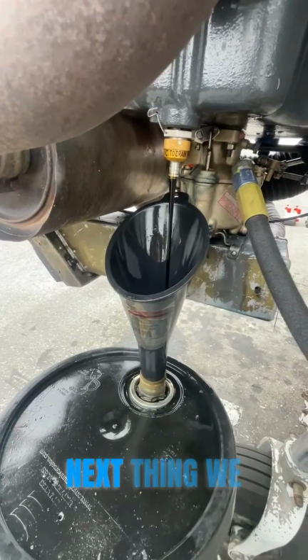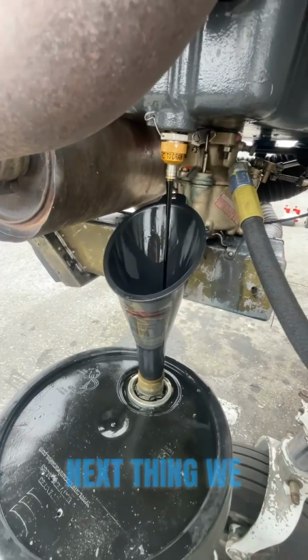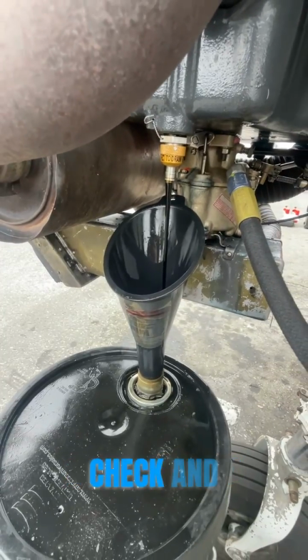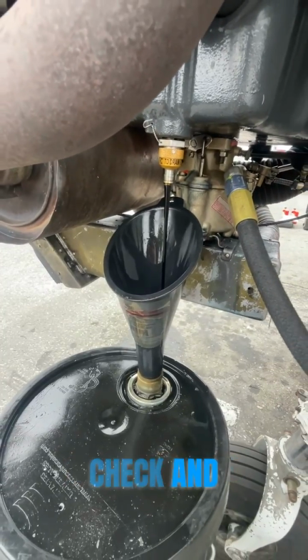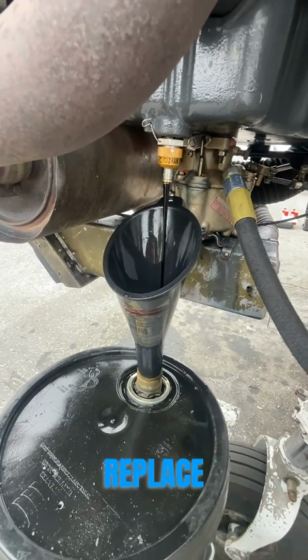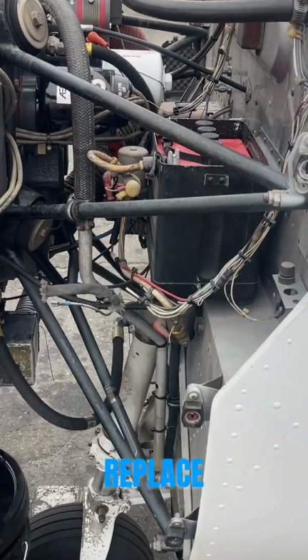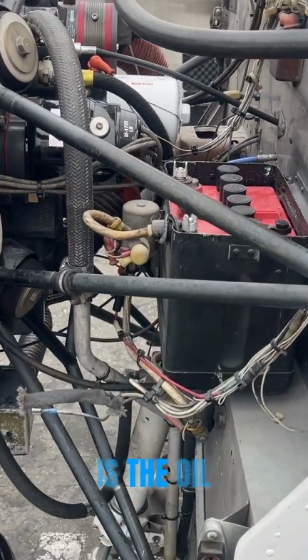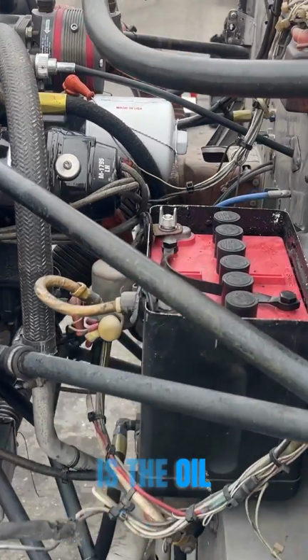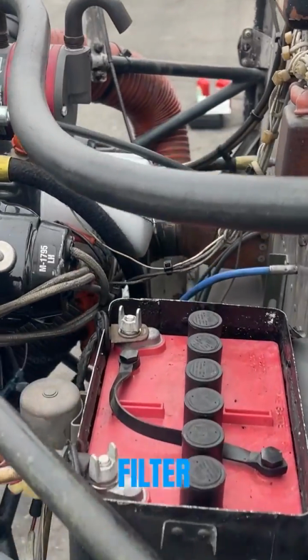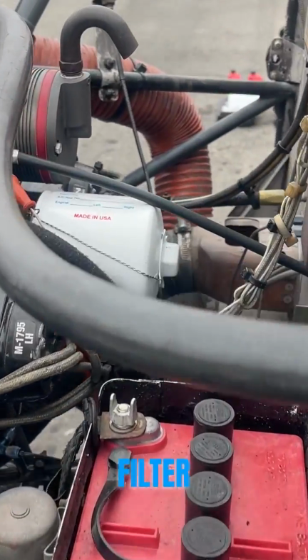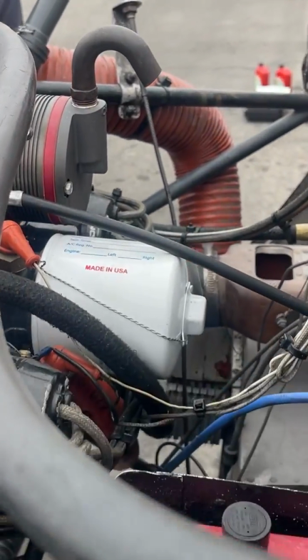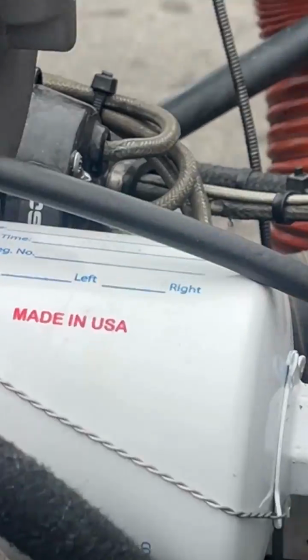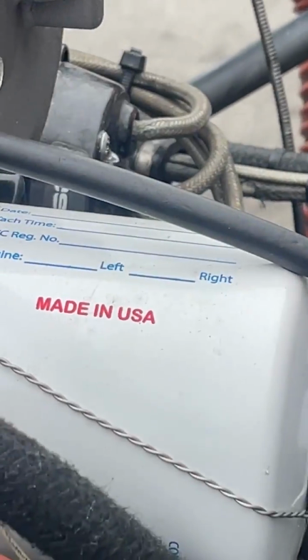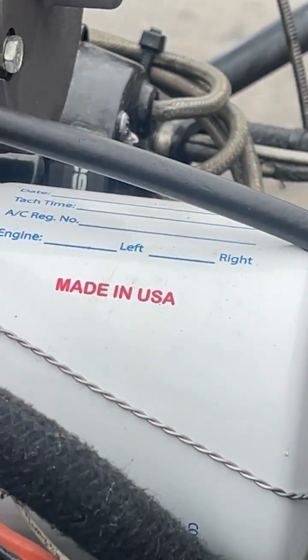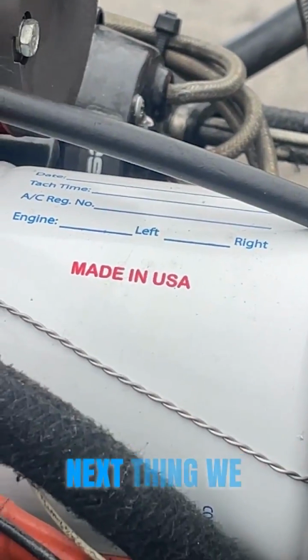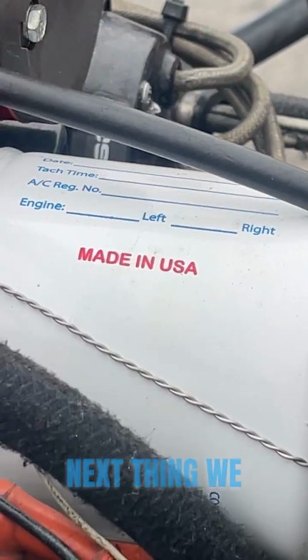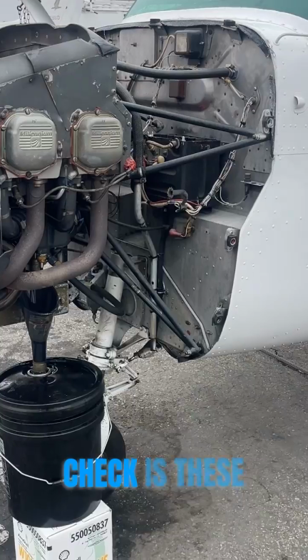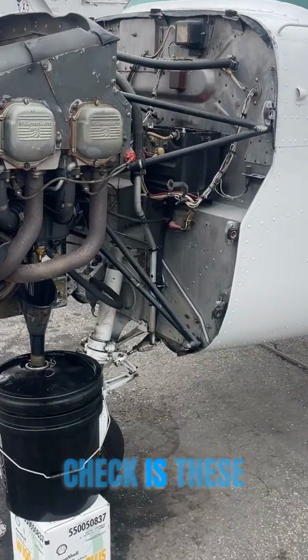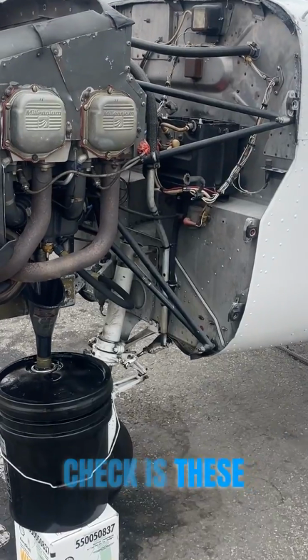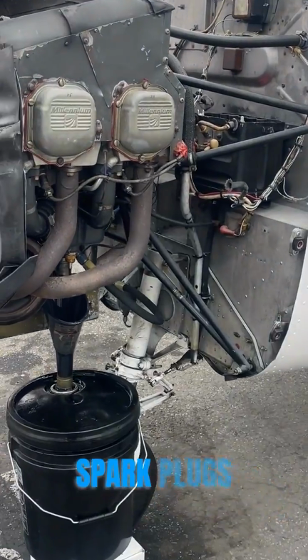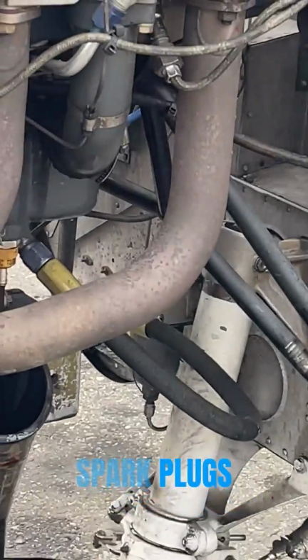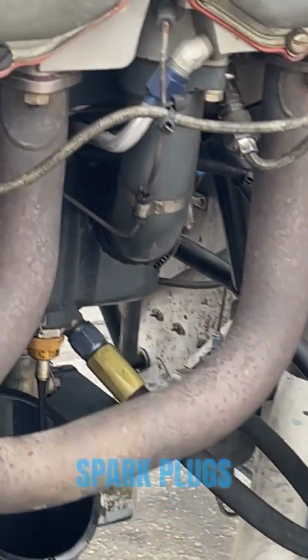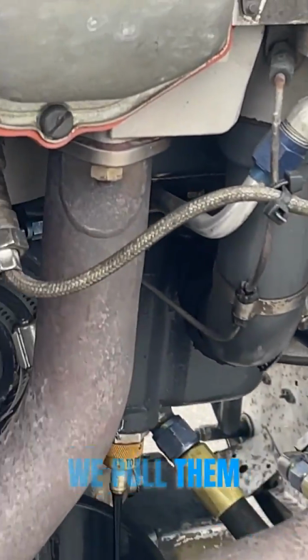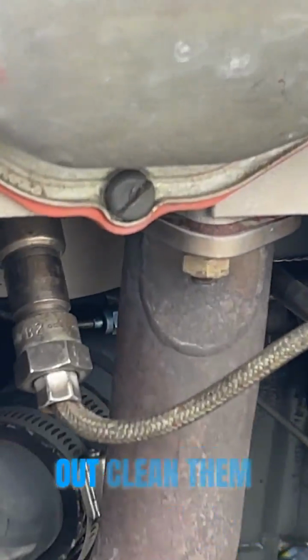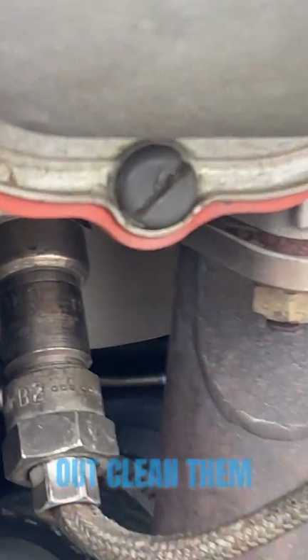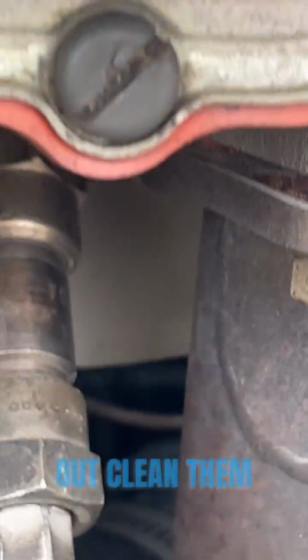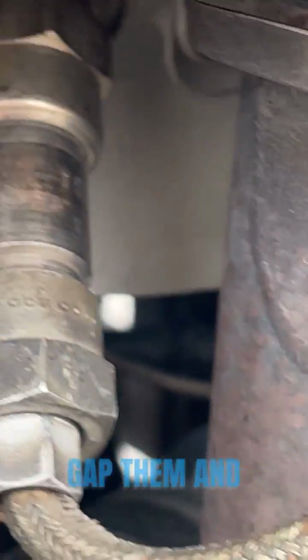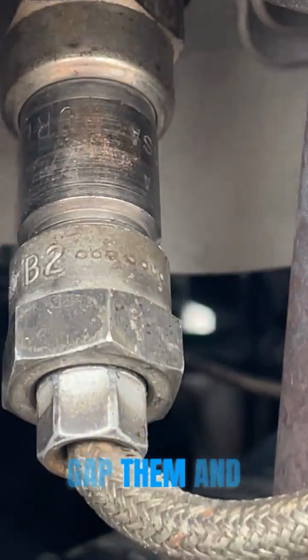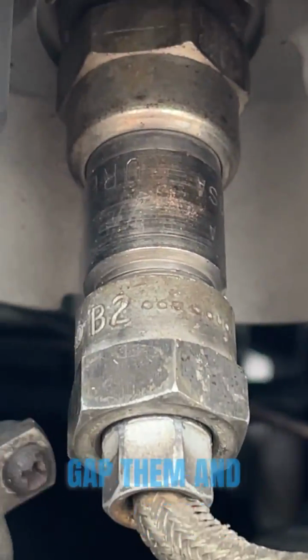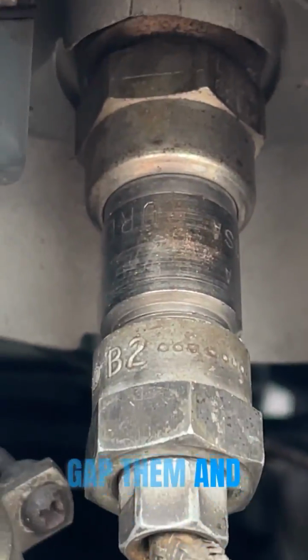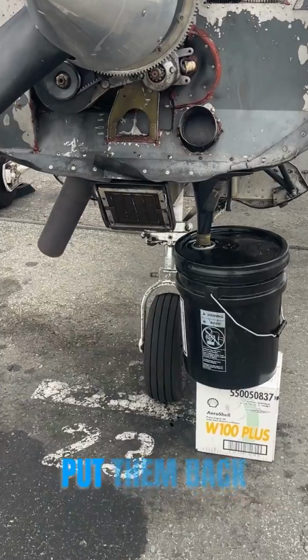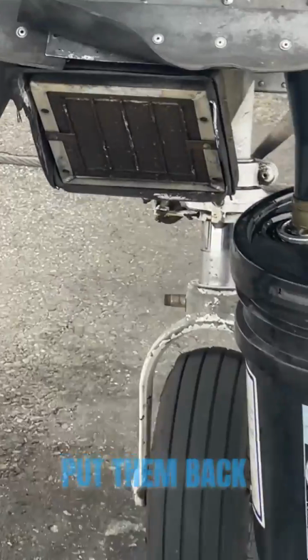Next thing we check and replace is the oil filter. Next thing we check is the spark plugs. We pull them out, clean them, gap them, and put them back in.